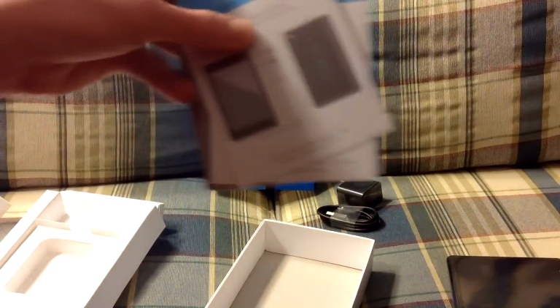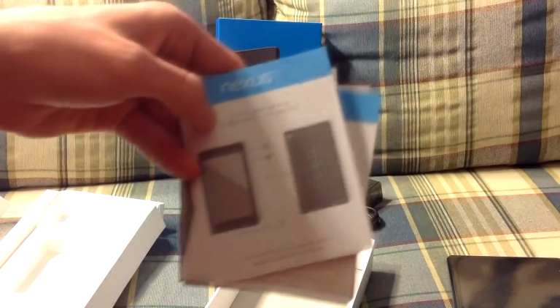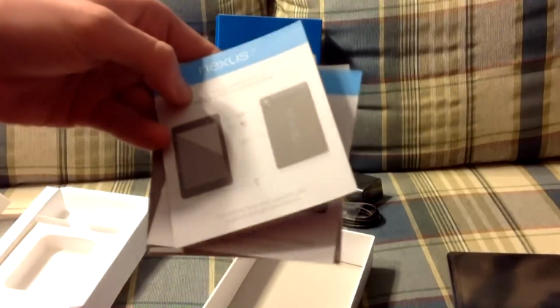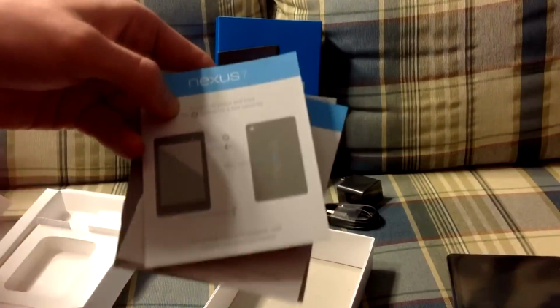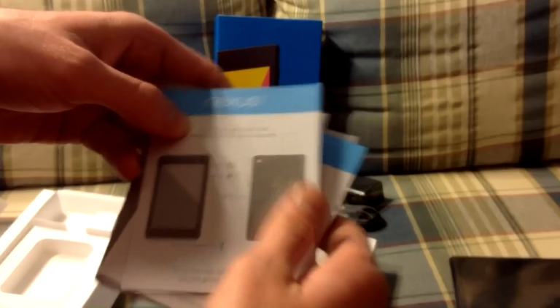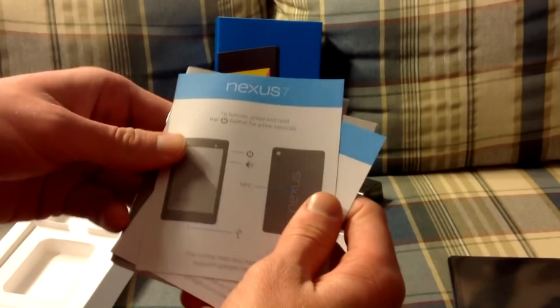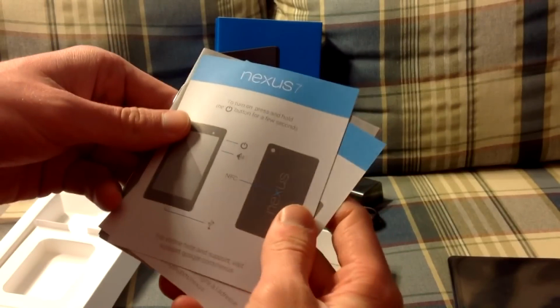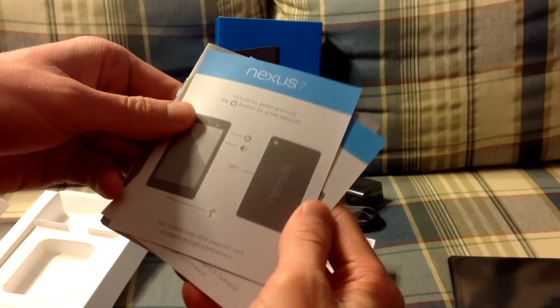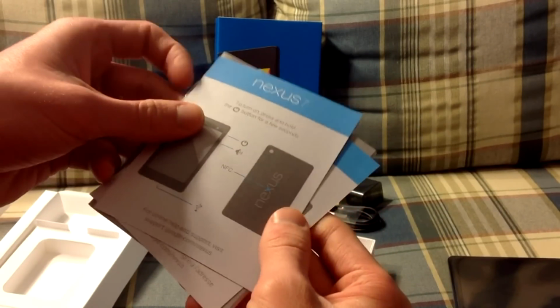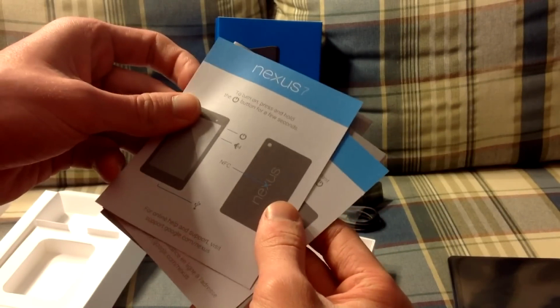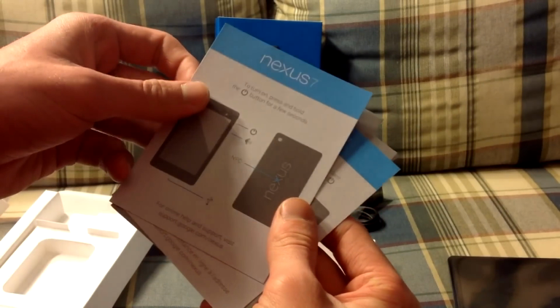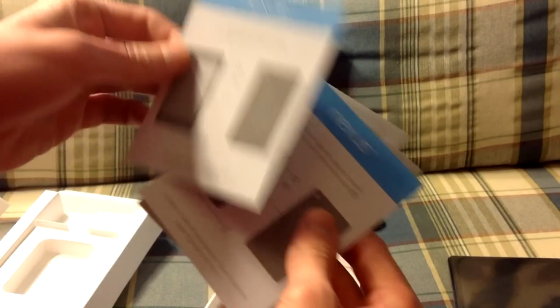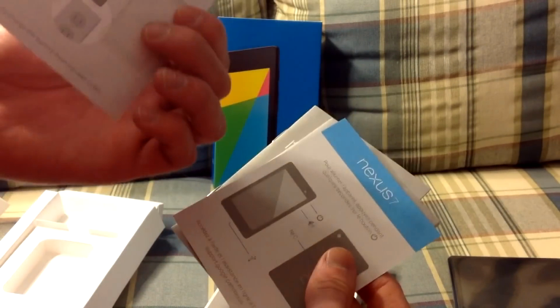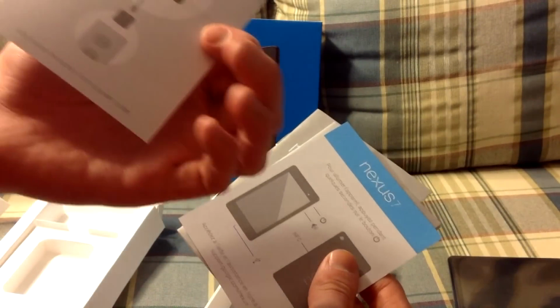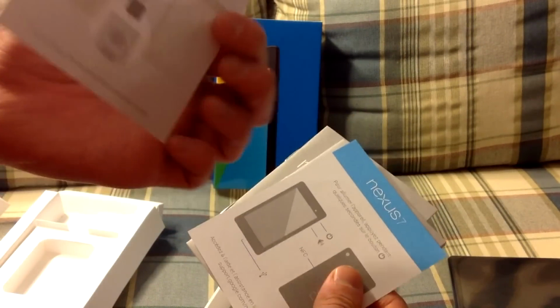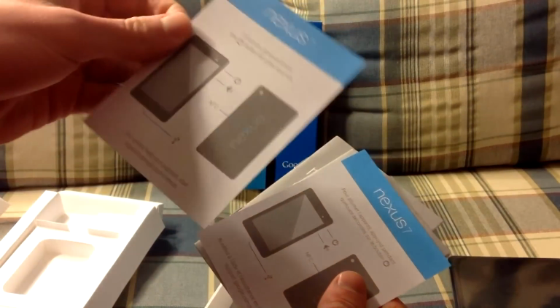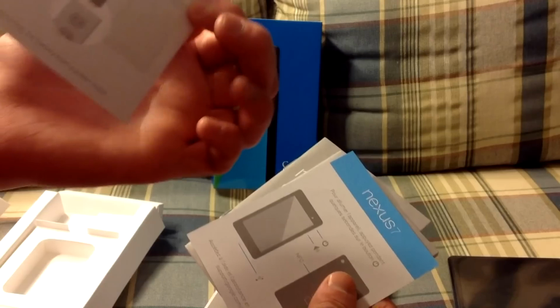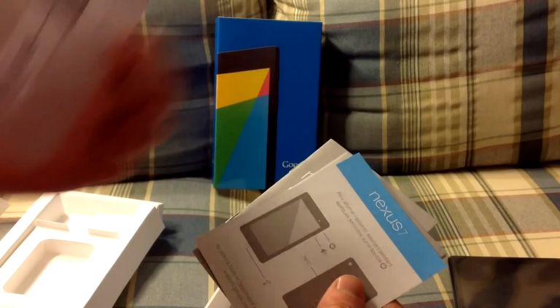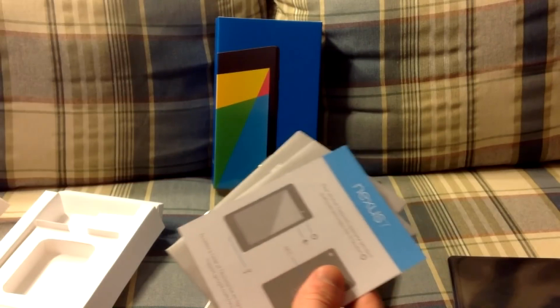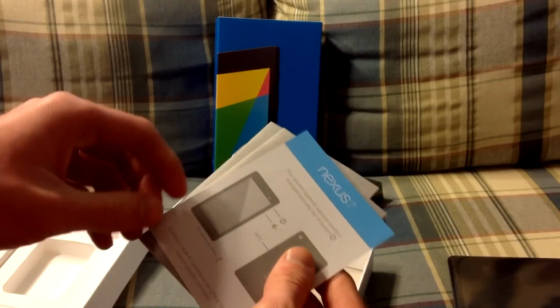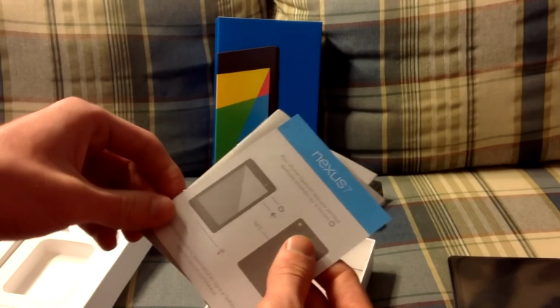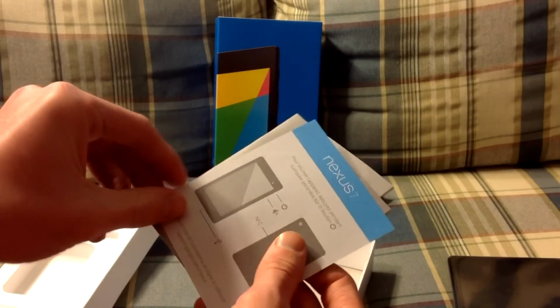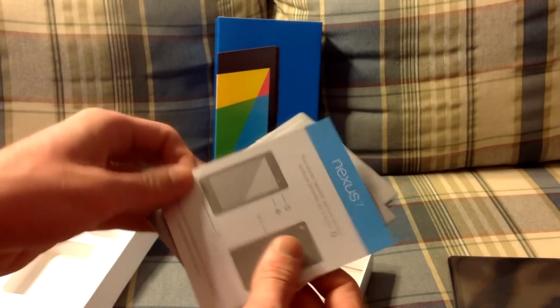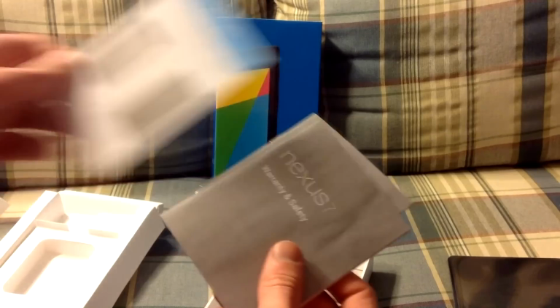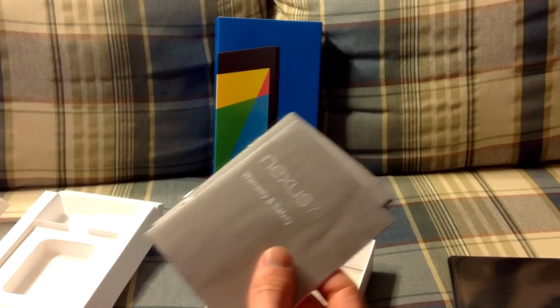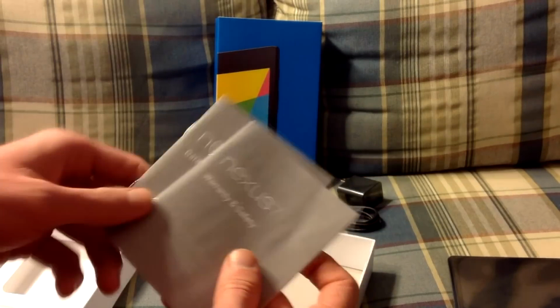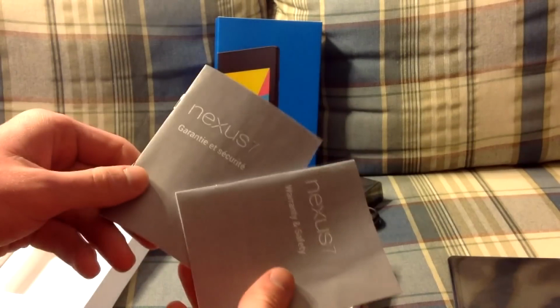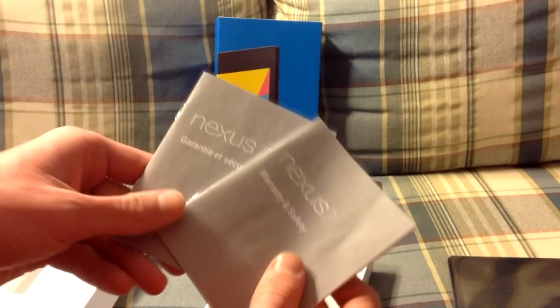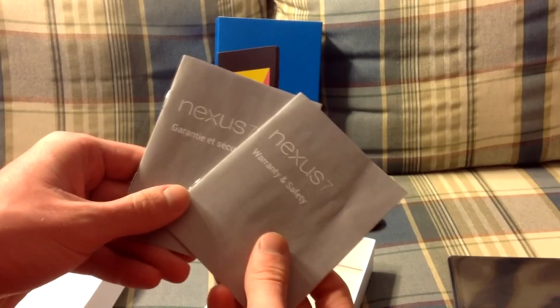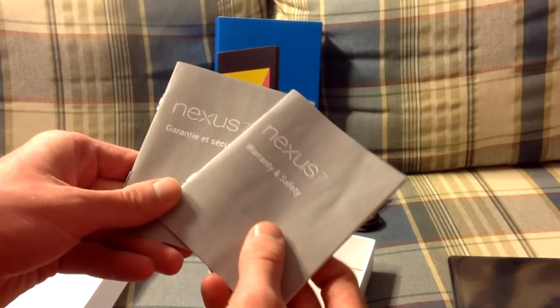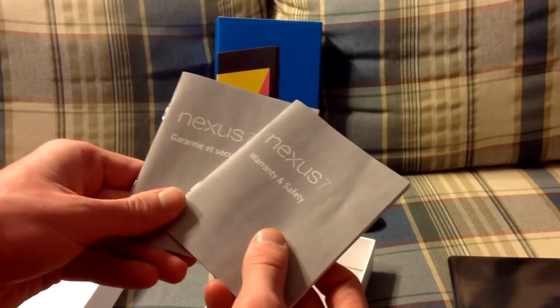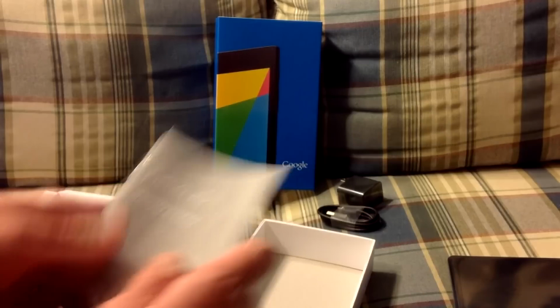And some manuals. Here we have a little pamphlet showing you how to turn it on and how to plug it in. Here's one in French, and here's the warranty information in English and French.